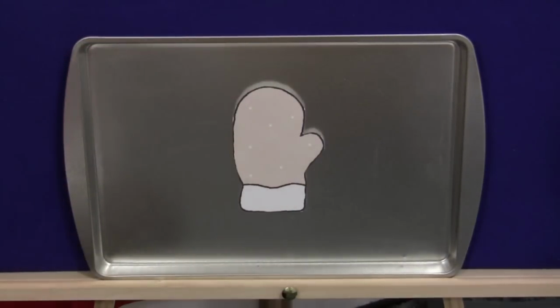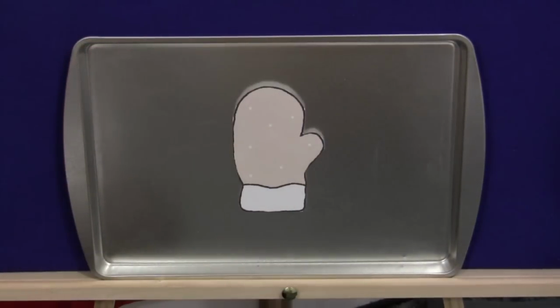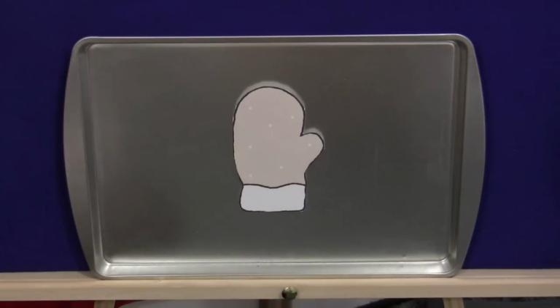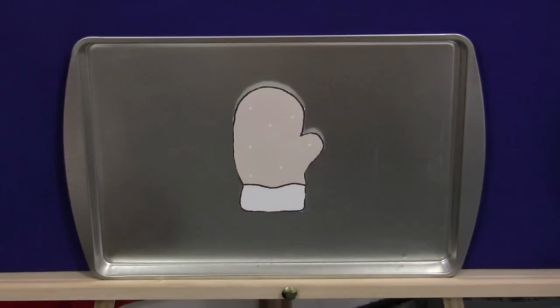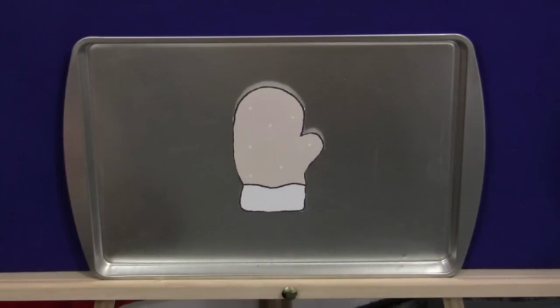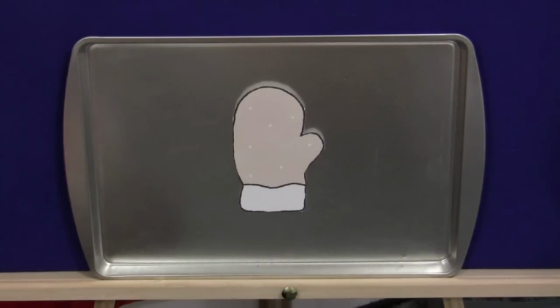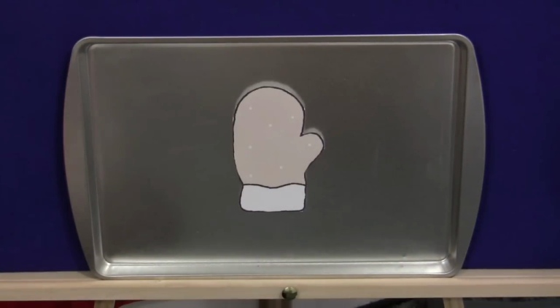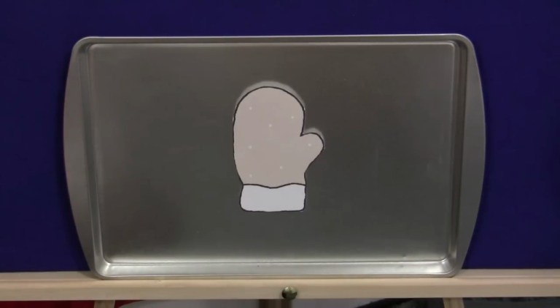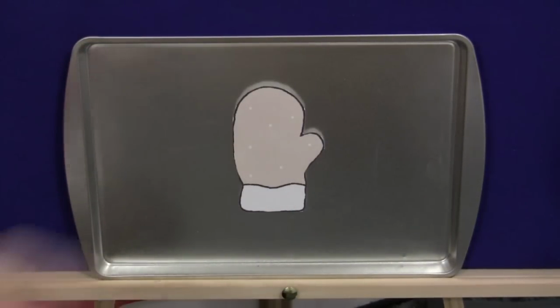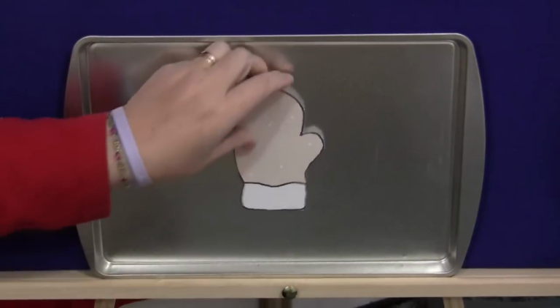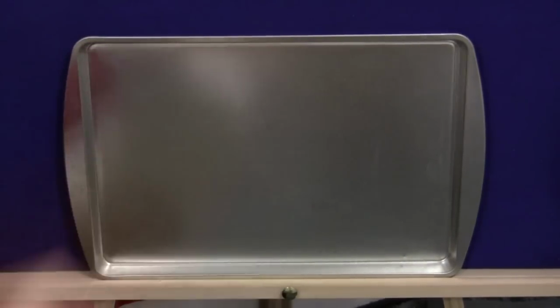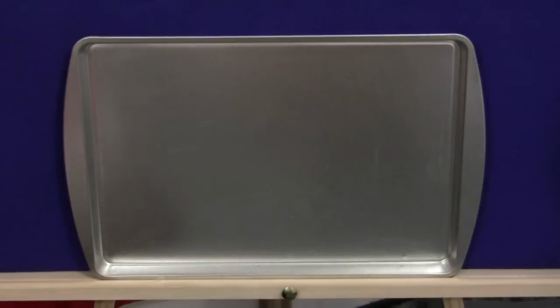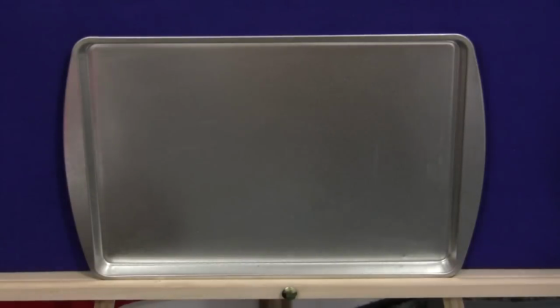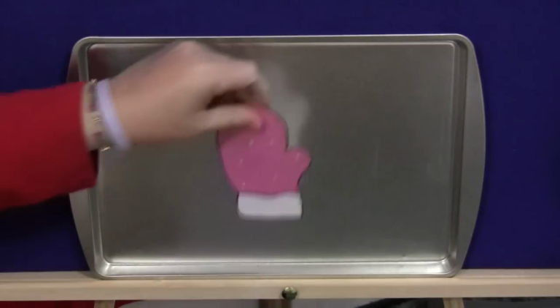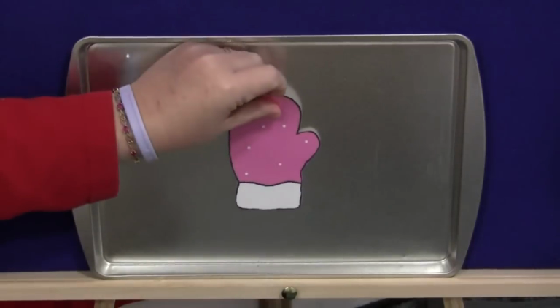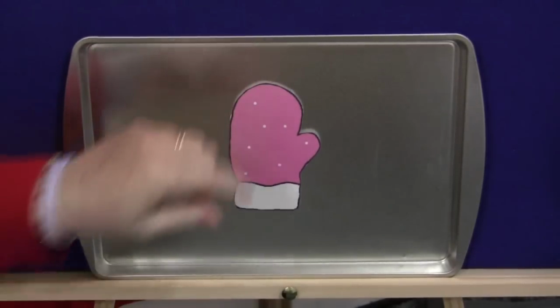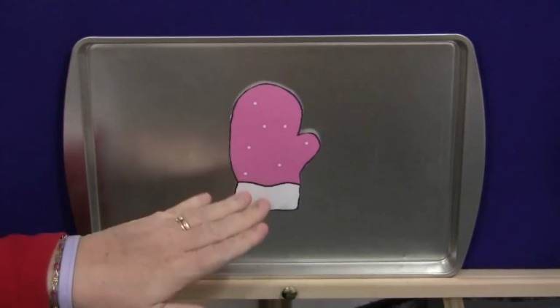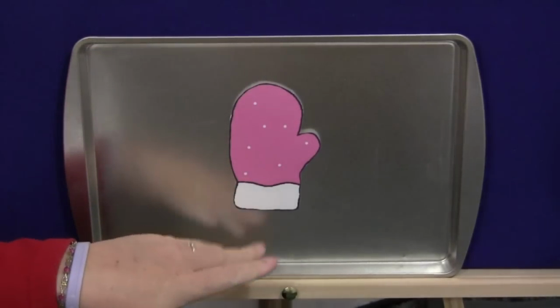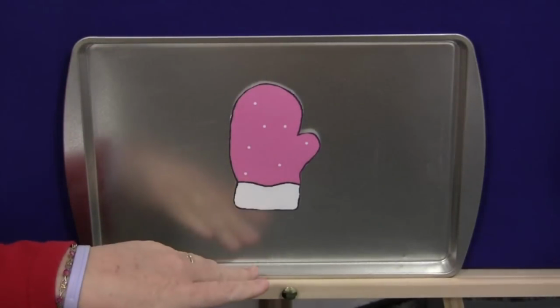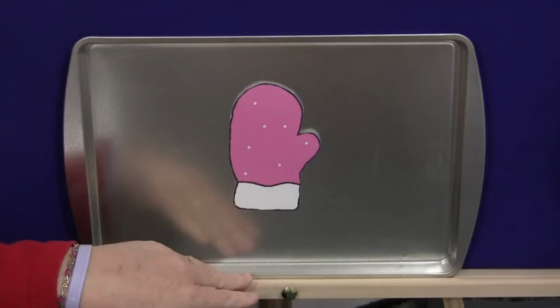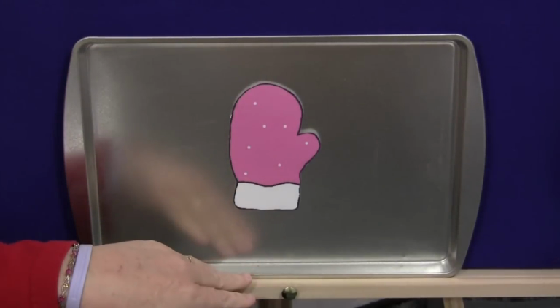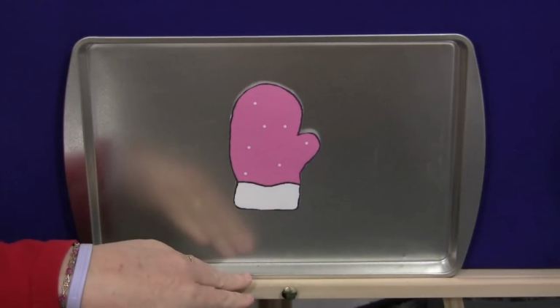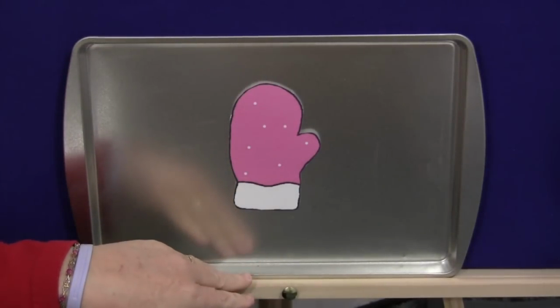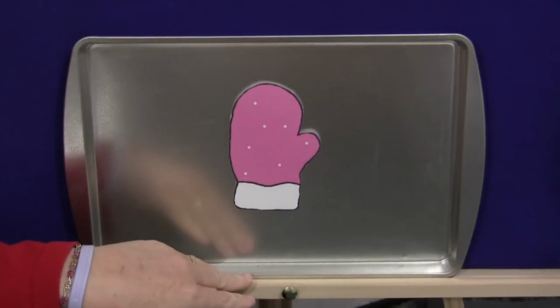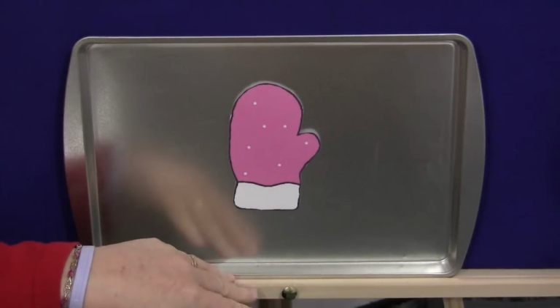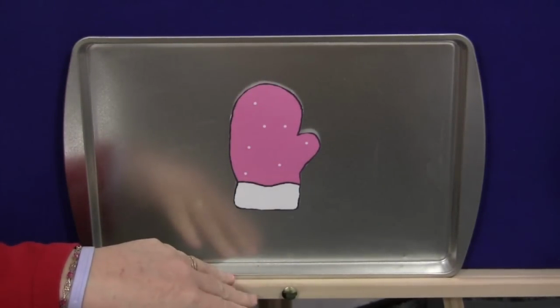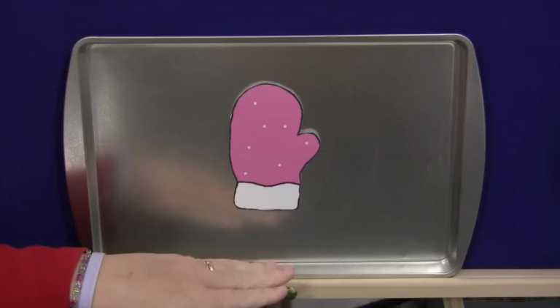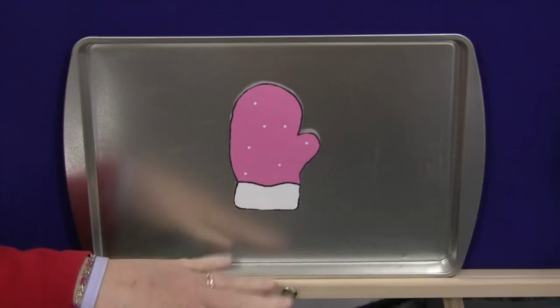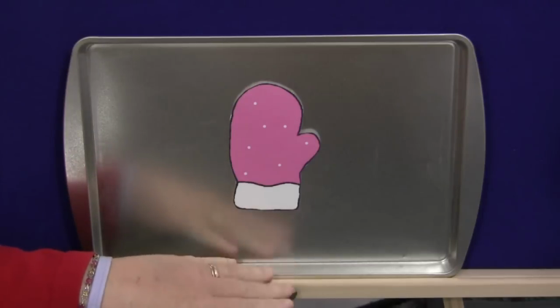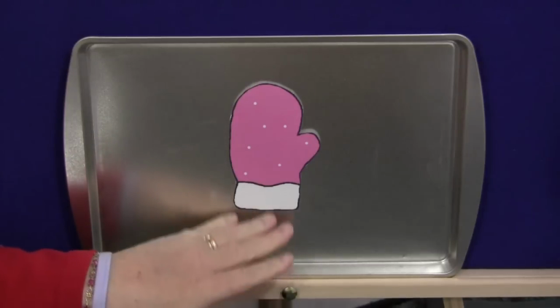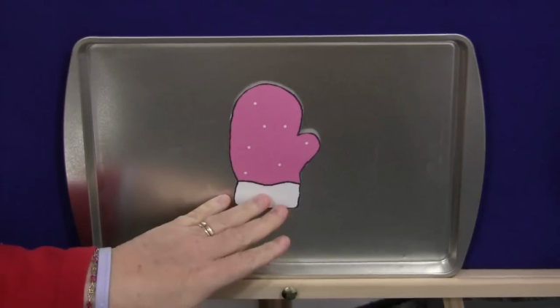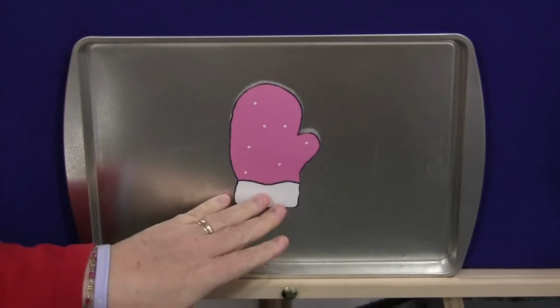Beige mitten, beige mitten, what do you see? I see a pink mitten looking at me. And you would just go through until you've done all the colors — it doesn't need to be in any specific order.